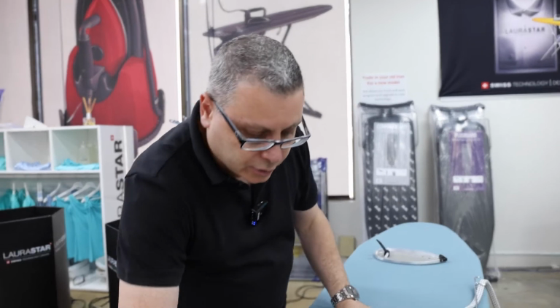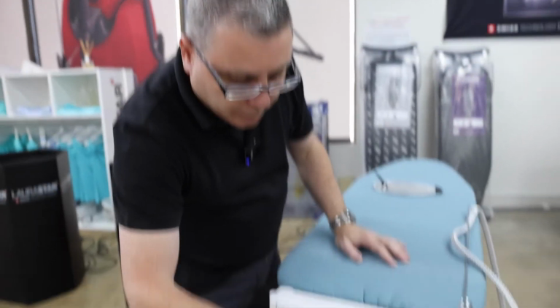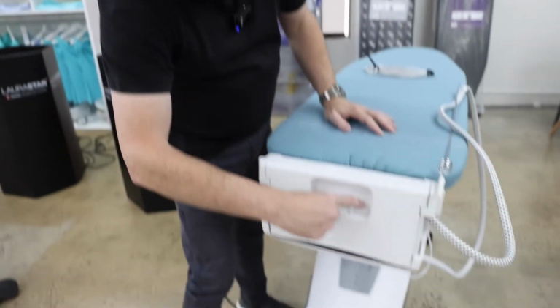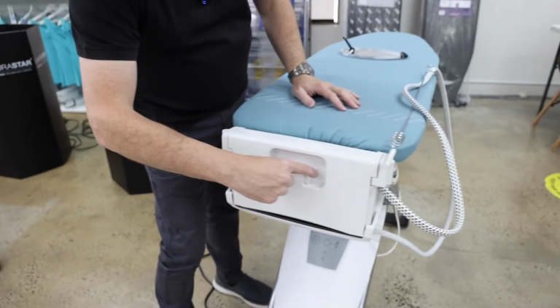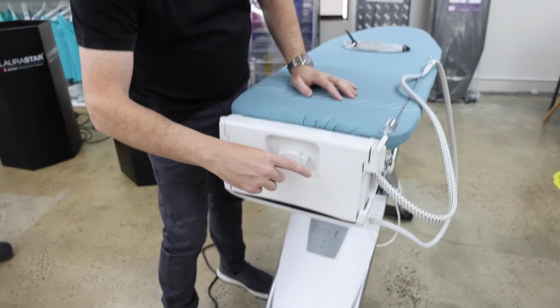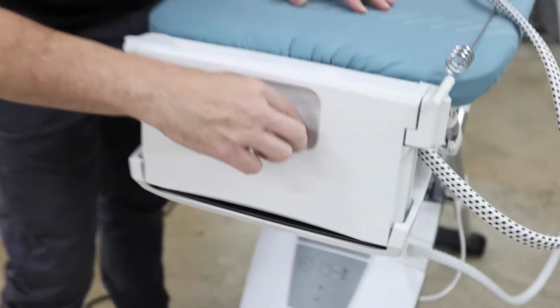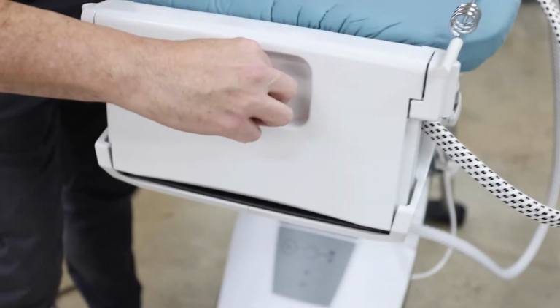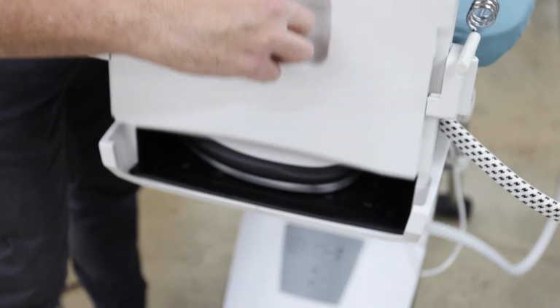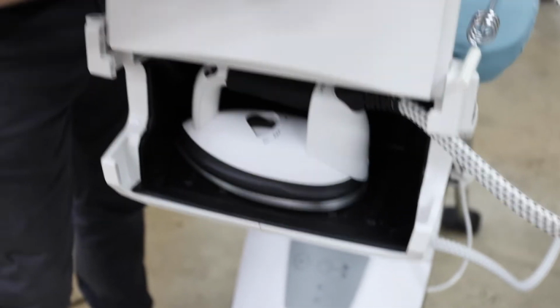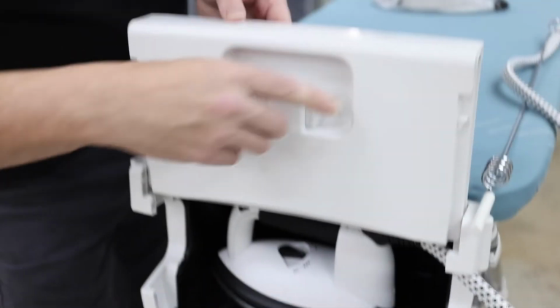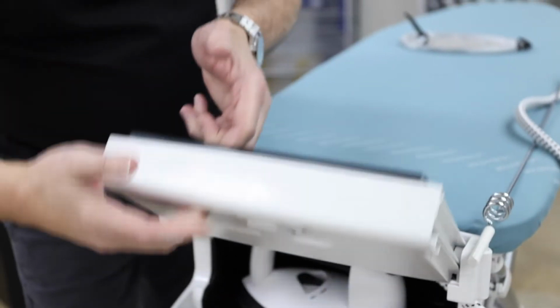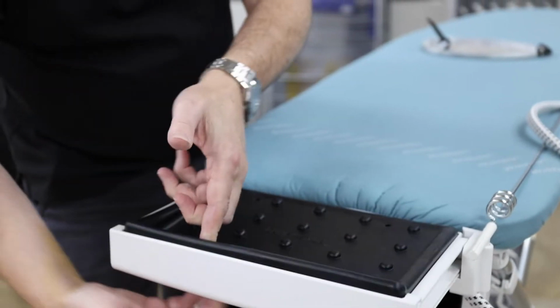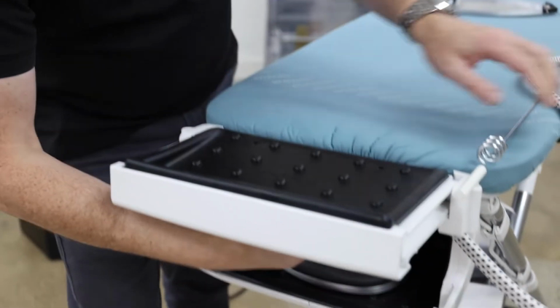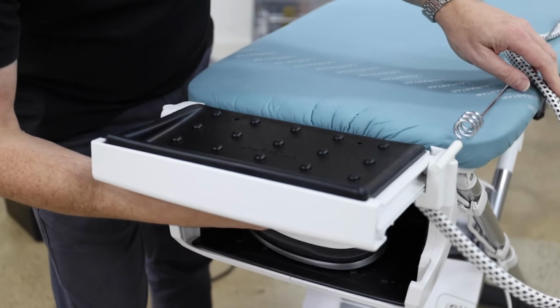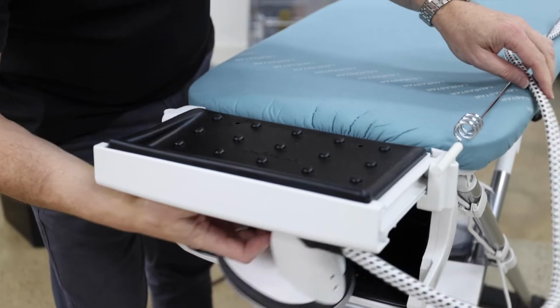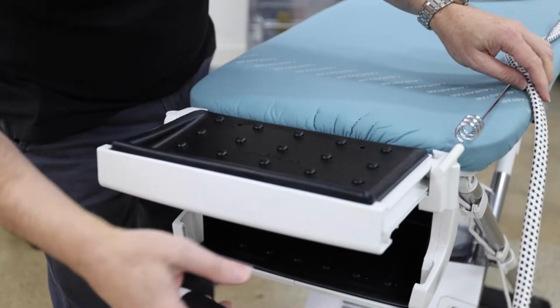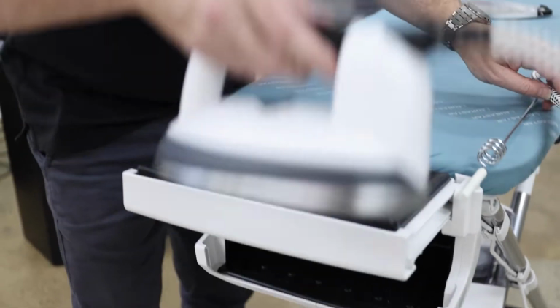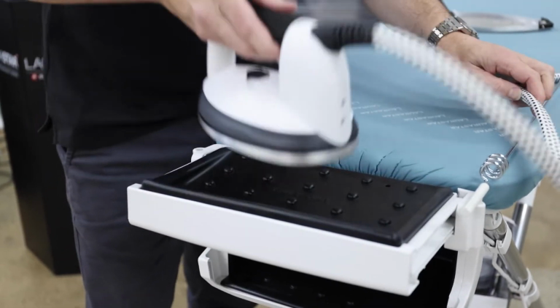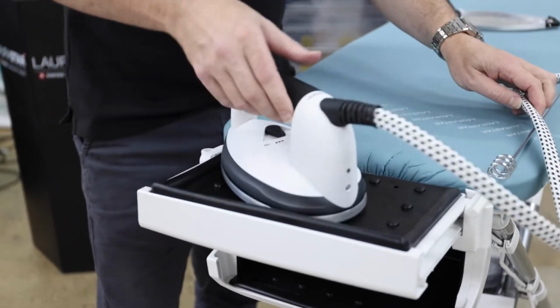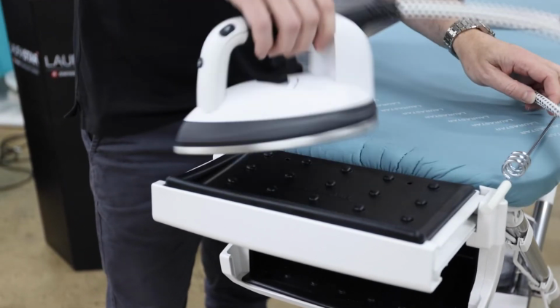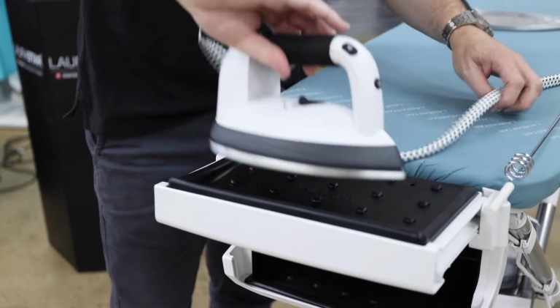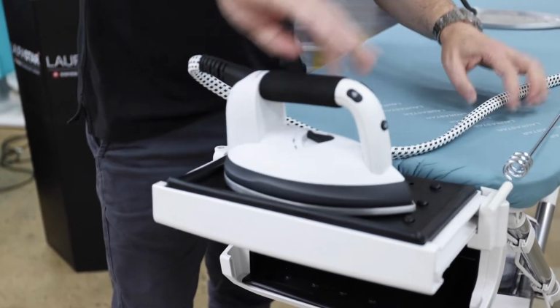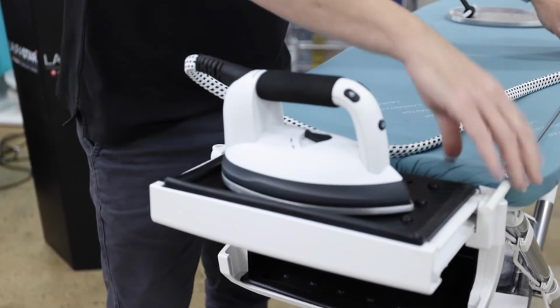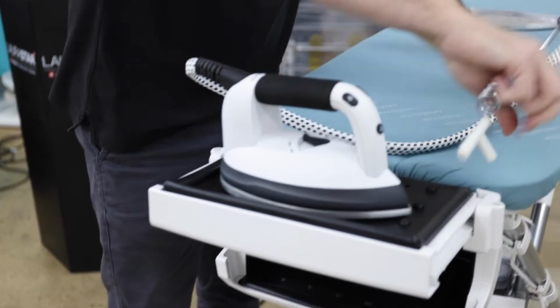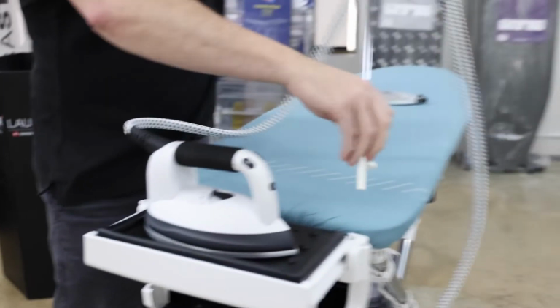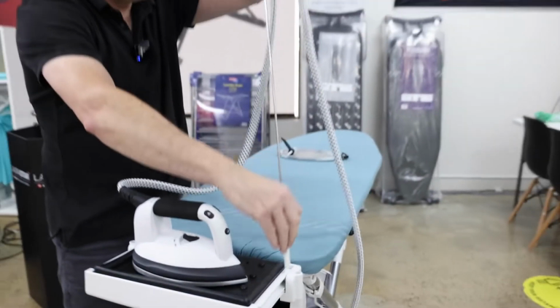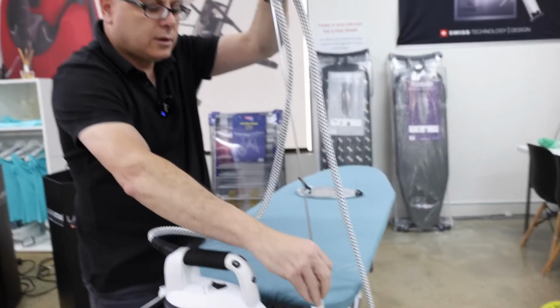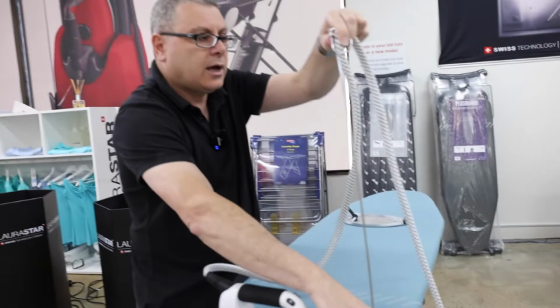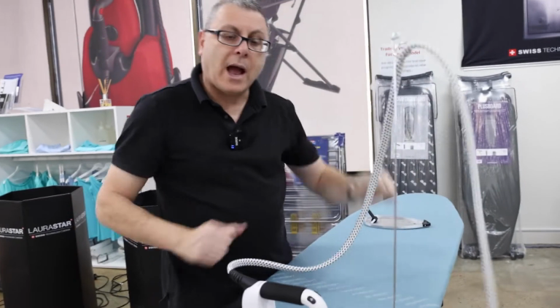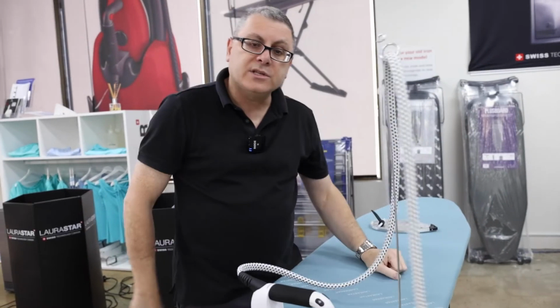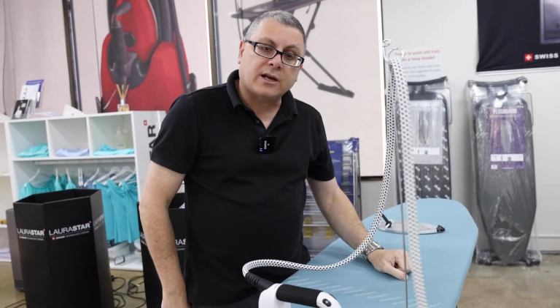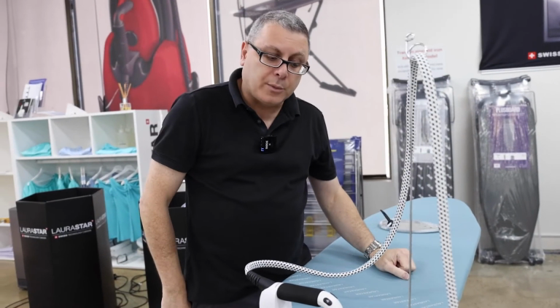To open it, press the two buttons and then slide it out, bring the iron back out, turn it around, set up the cord minder and you're back in business in a couple of minutes.